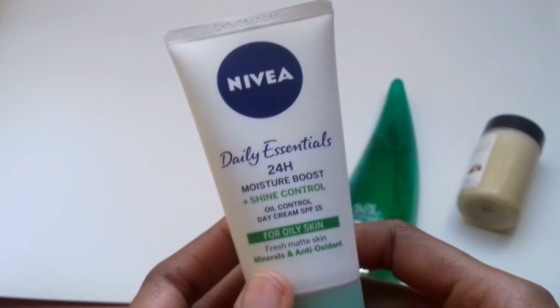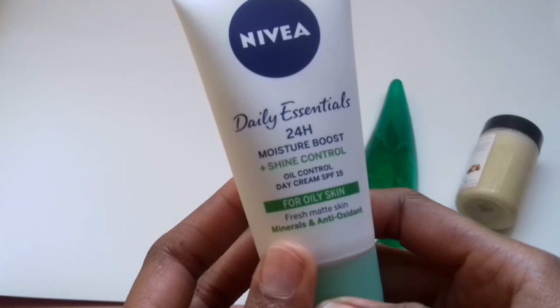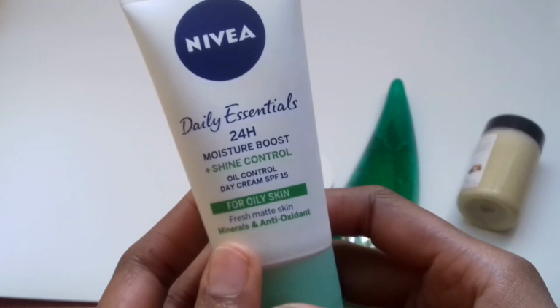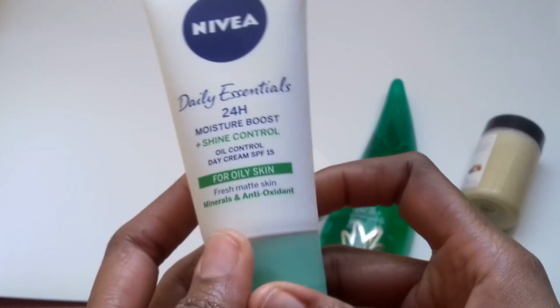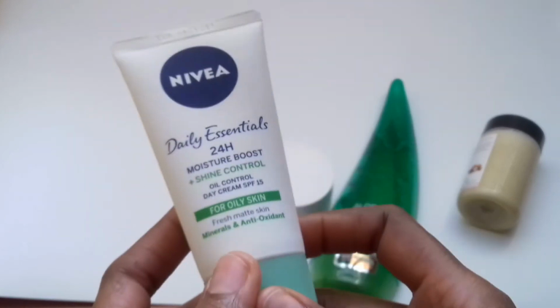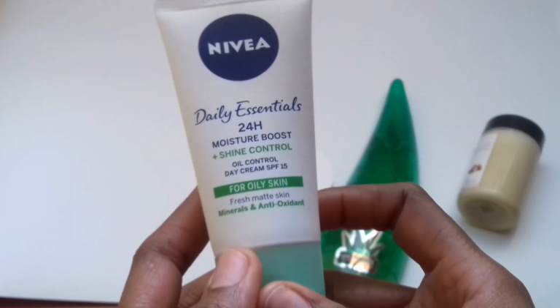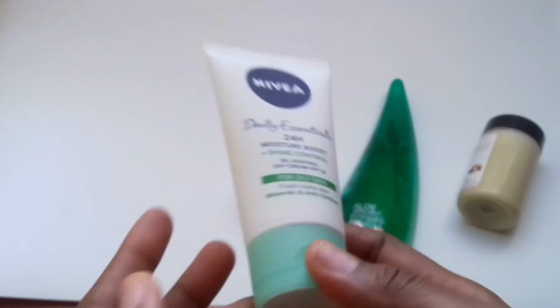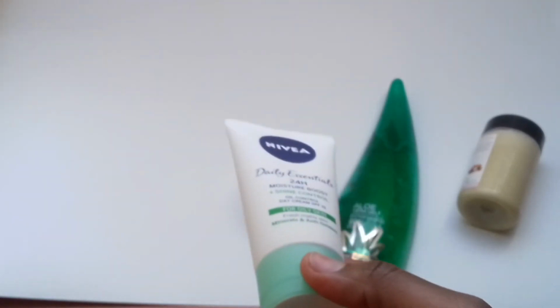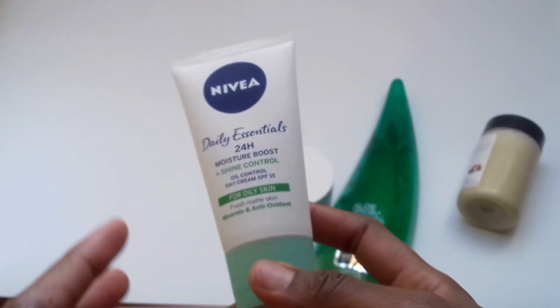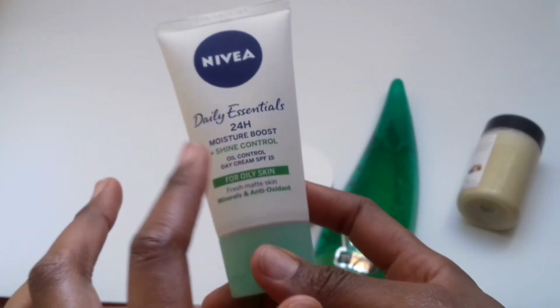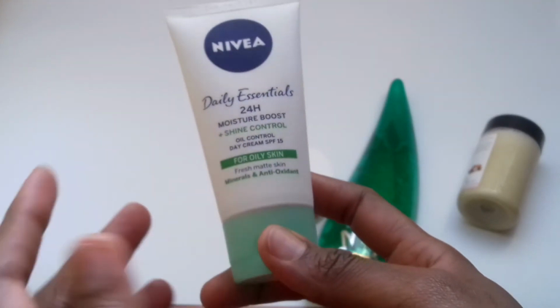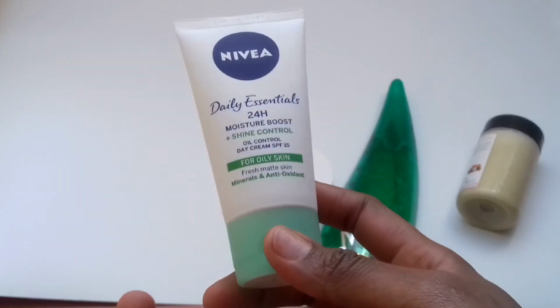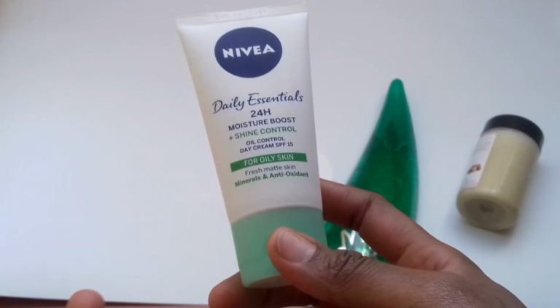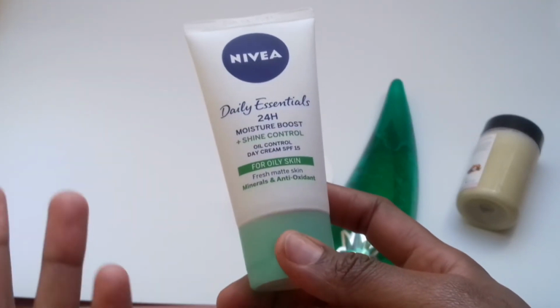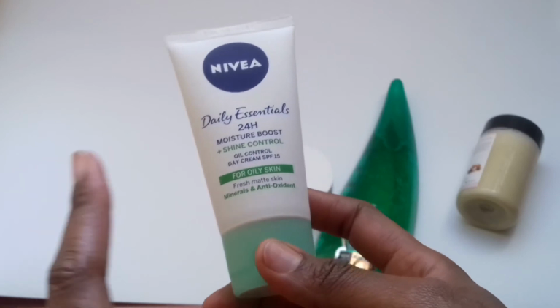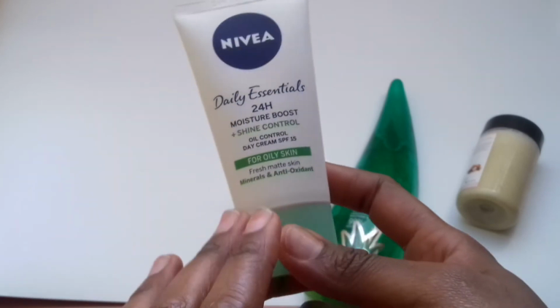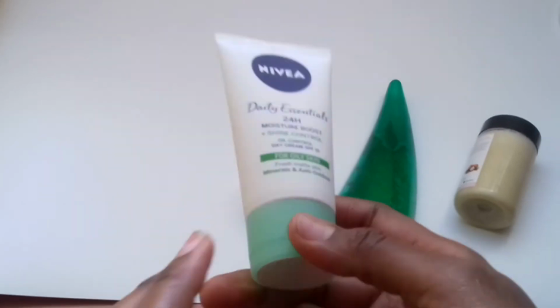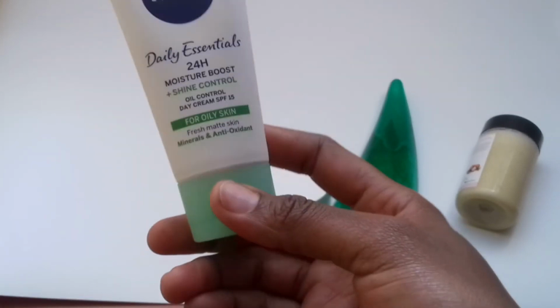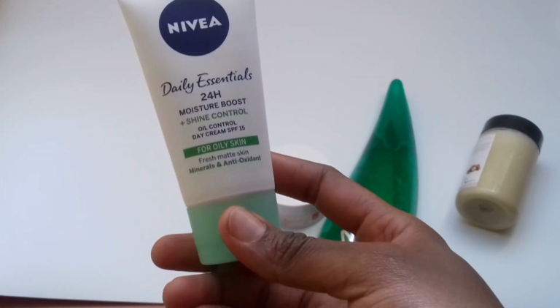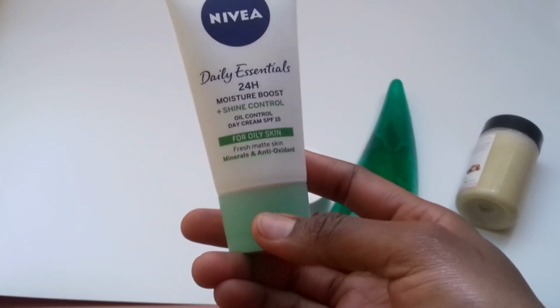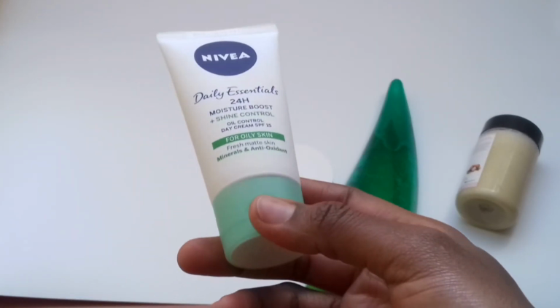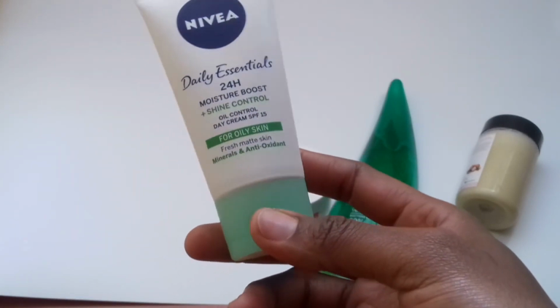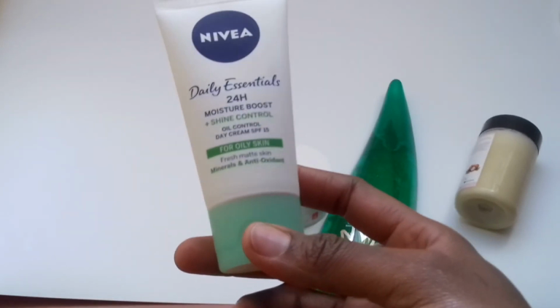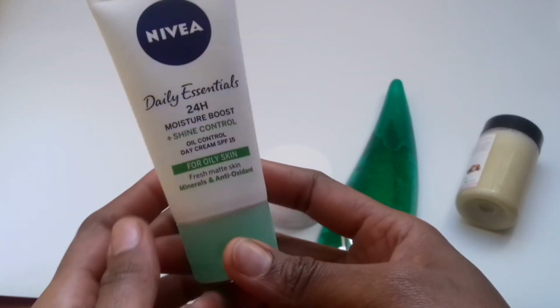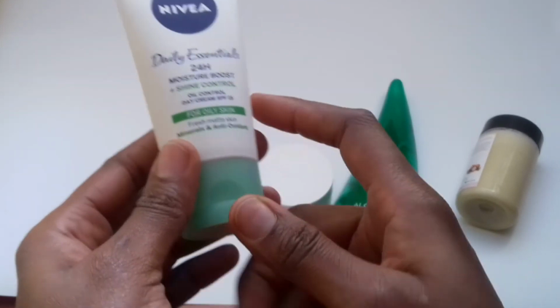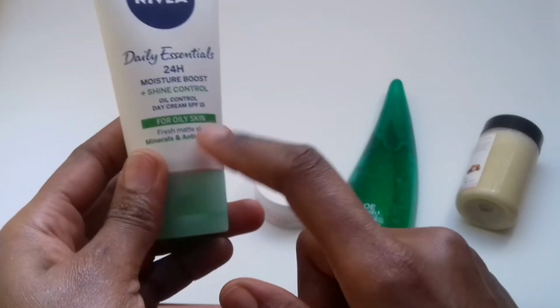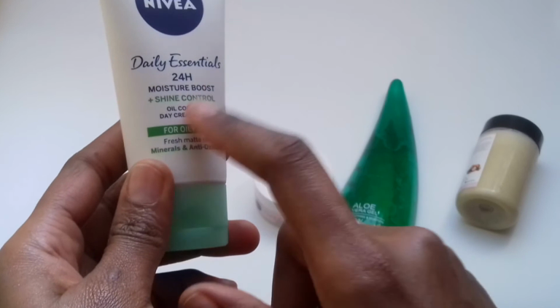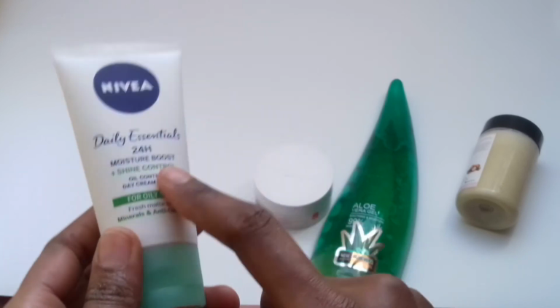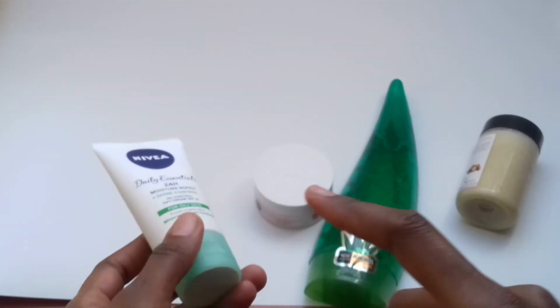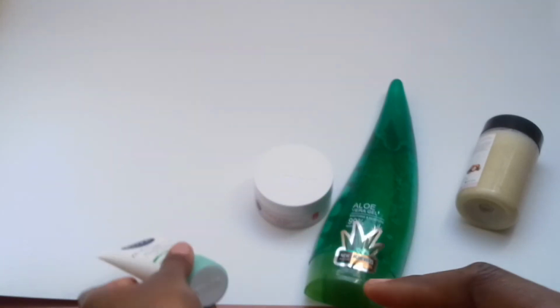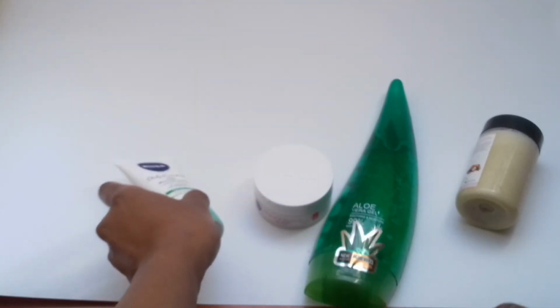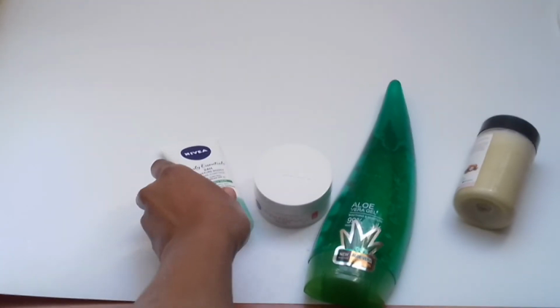What I love about this is it doesn't have that oily kind of look. So if you're the kind of person who doesn't like to wear makeup and just want to apply moisturizer and be out the door, this is for you. If you also want to apply some oils before going to the gym, this works very well because you won't have that shiny look.